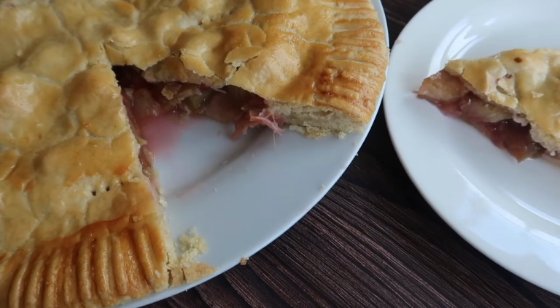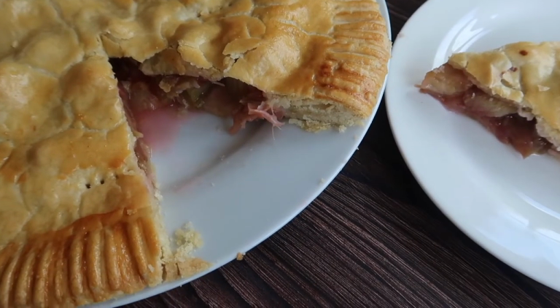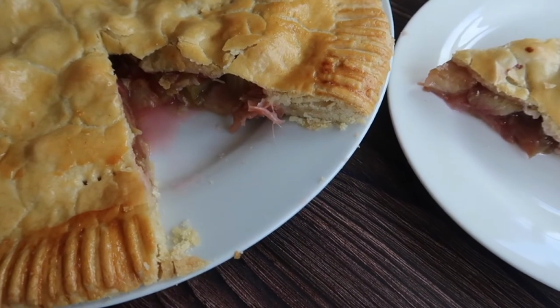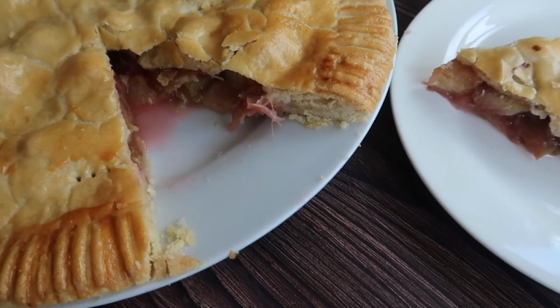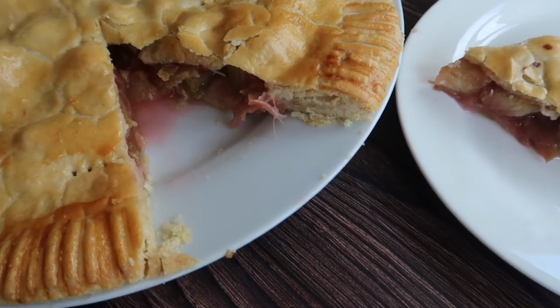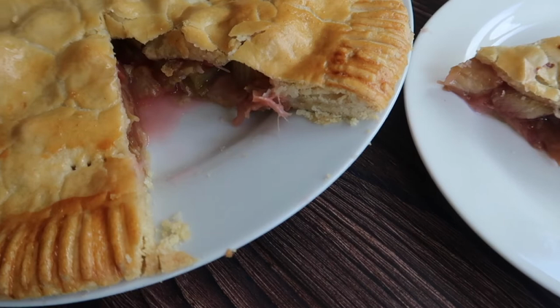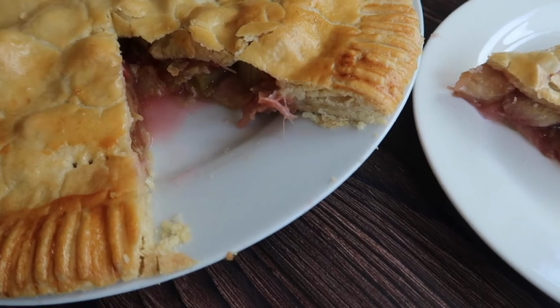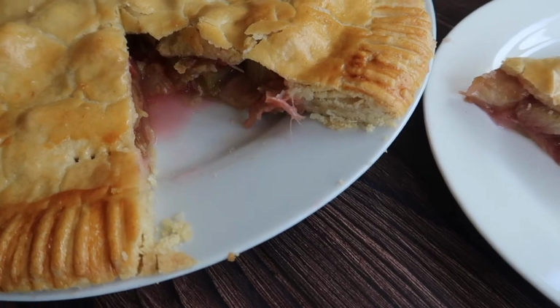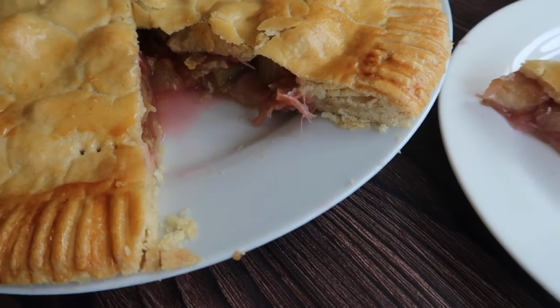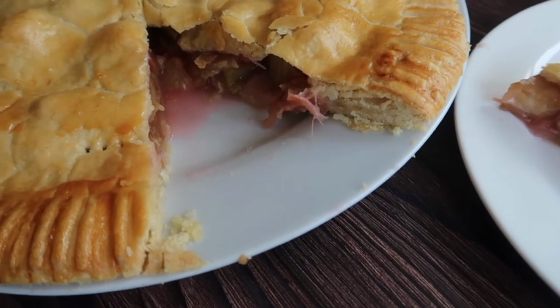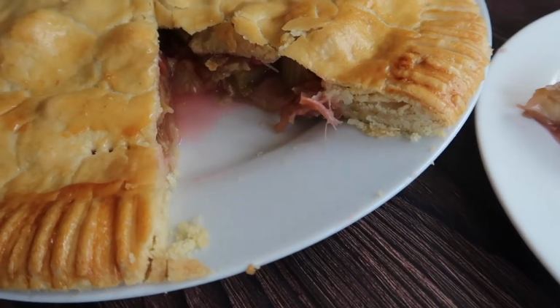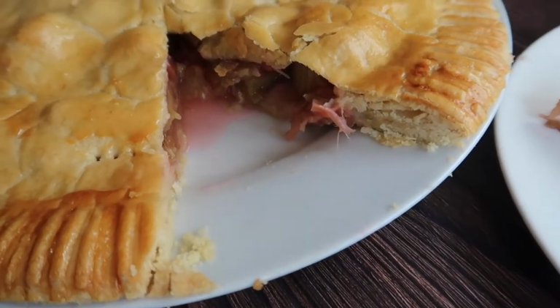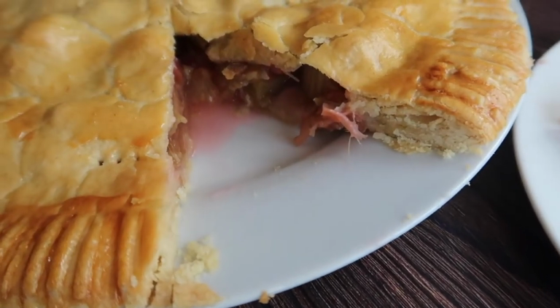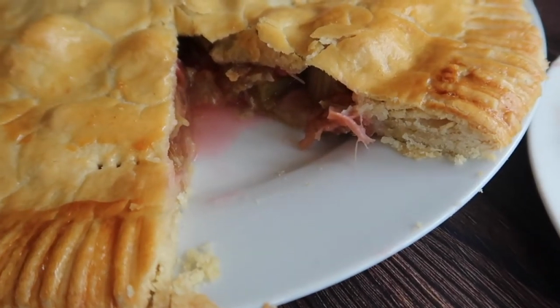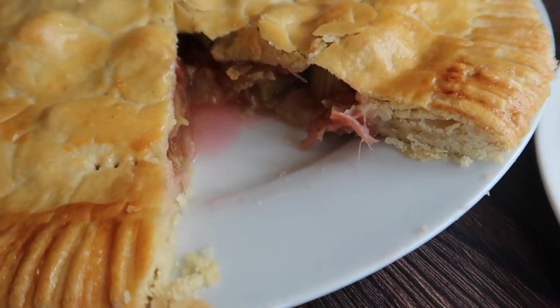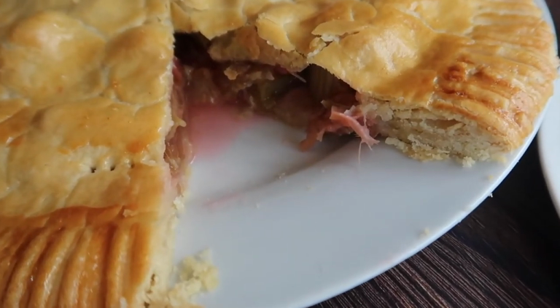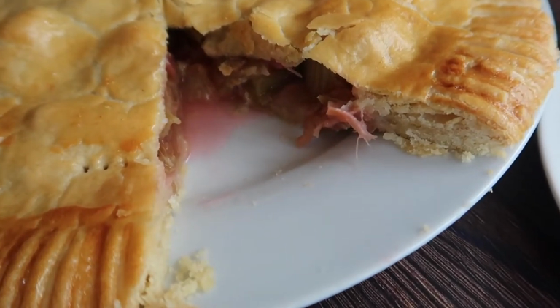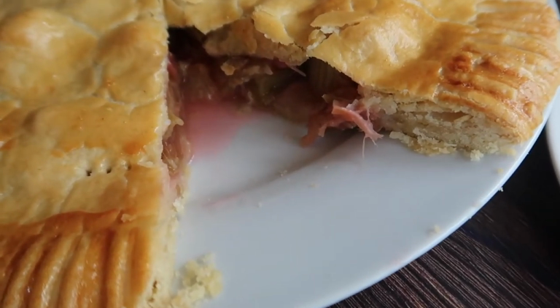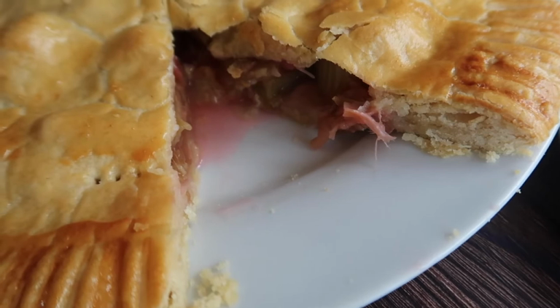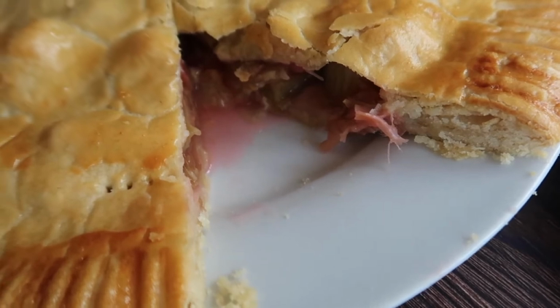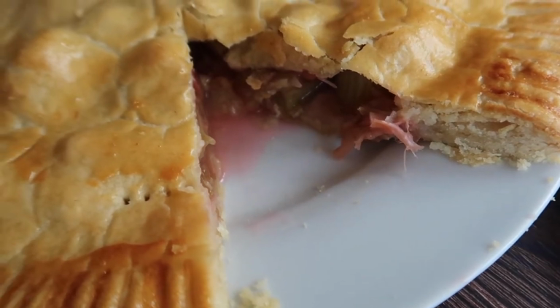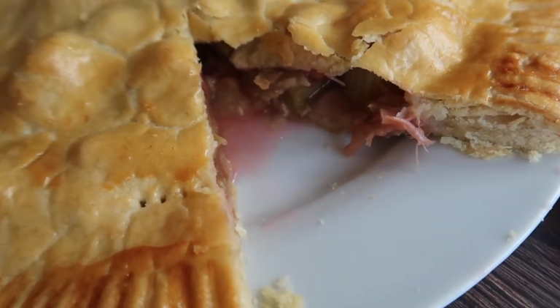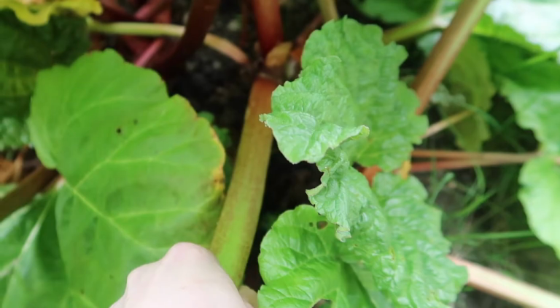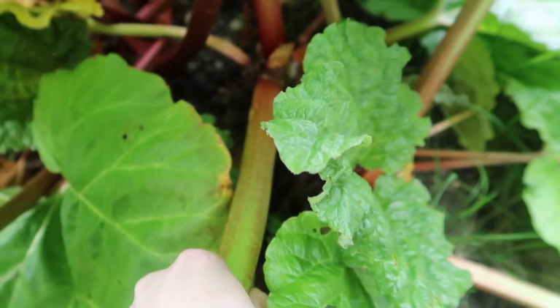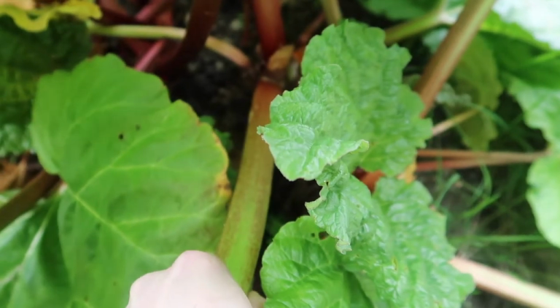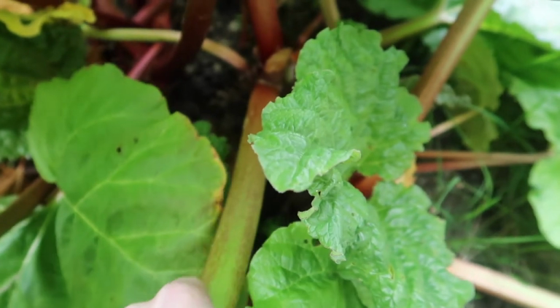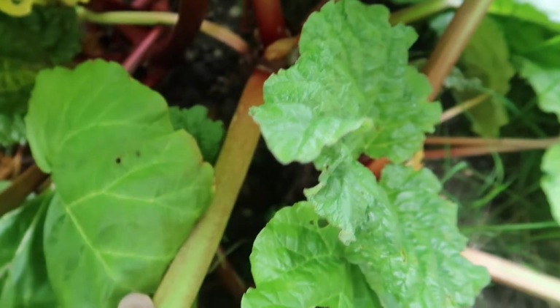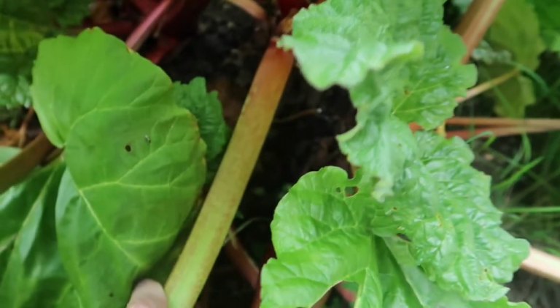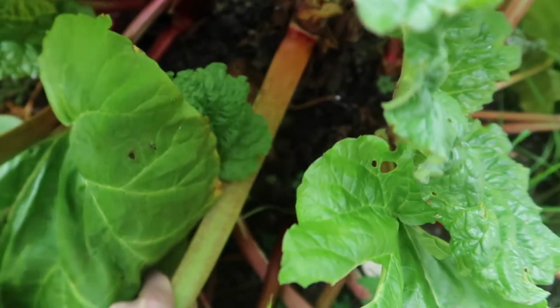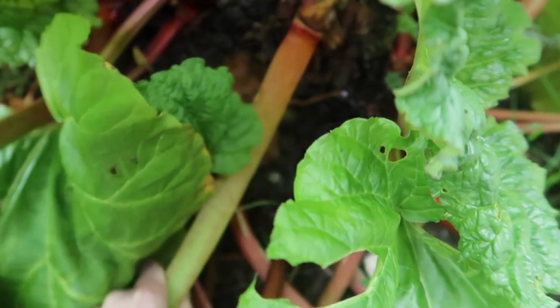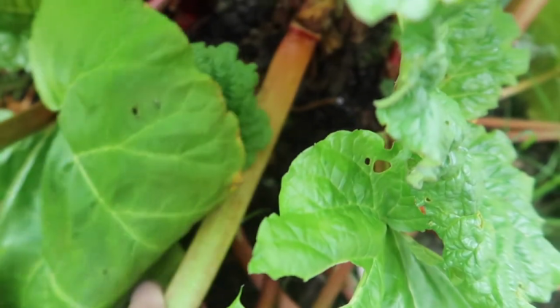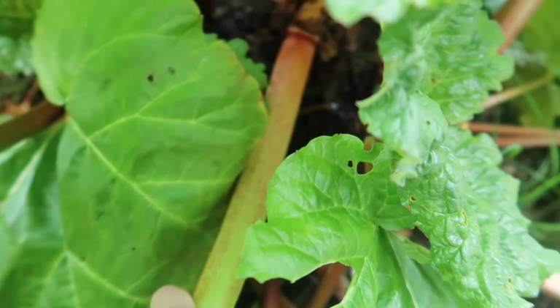One of my favourite things about this tart is that I can use fresh seasonal produce from my garden. But if you don't have a rhubarb plant at home, run to your local supermarket and pick up a bunch of rhubarb.